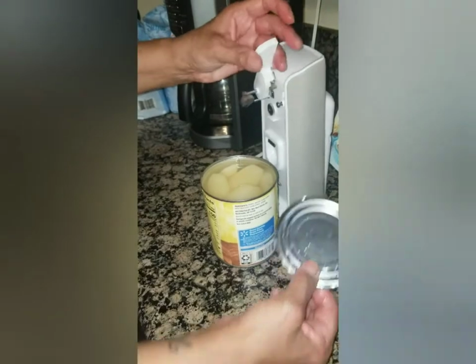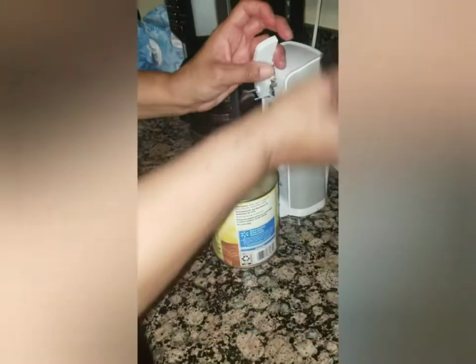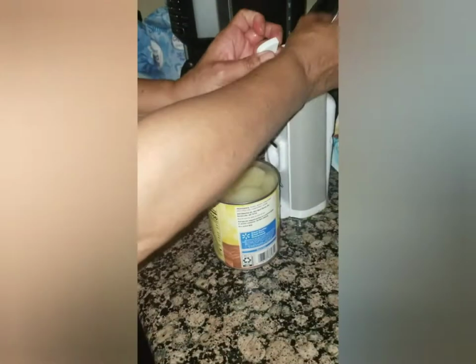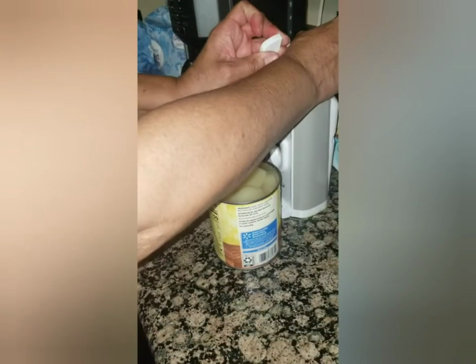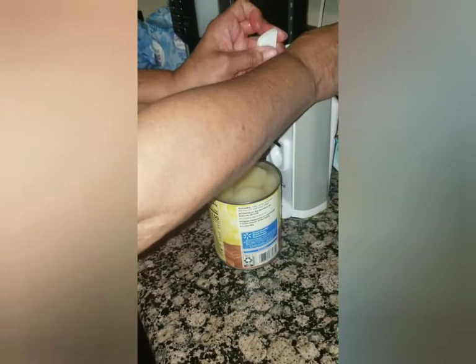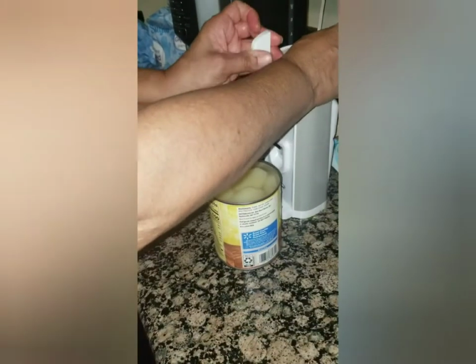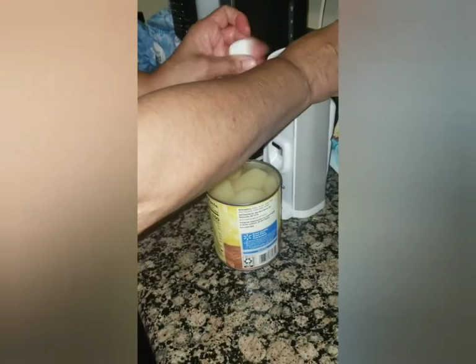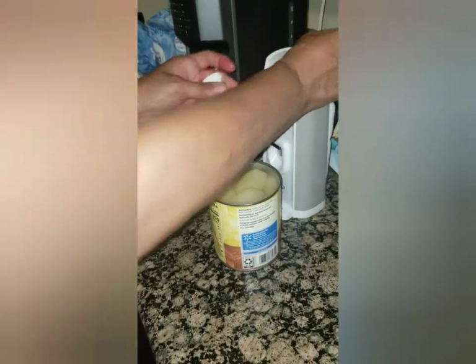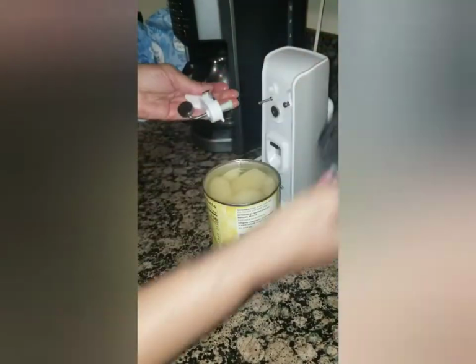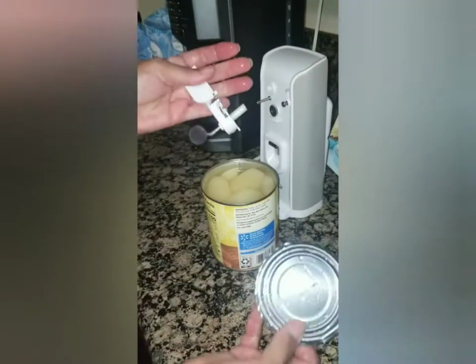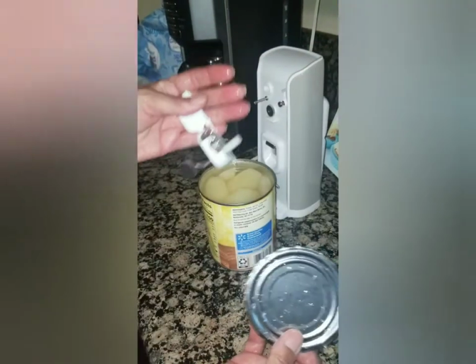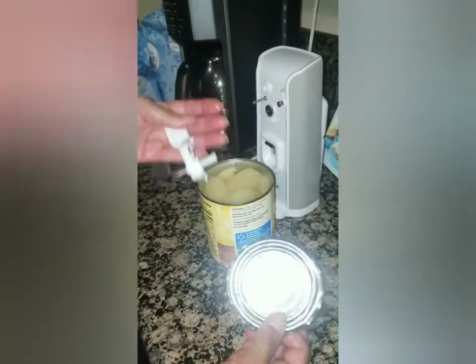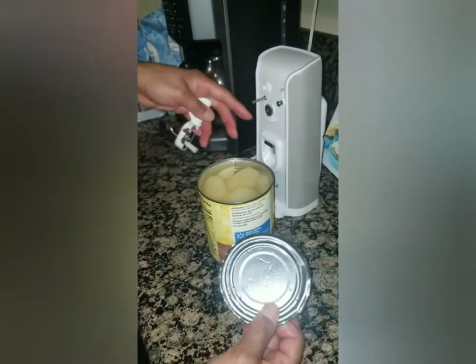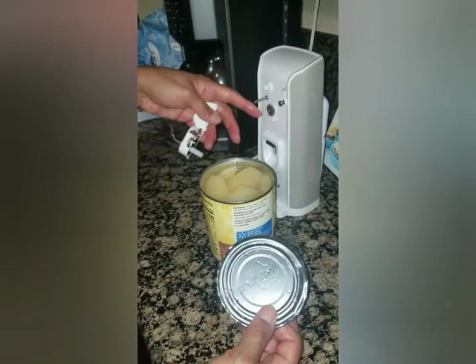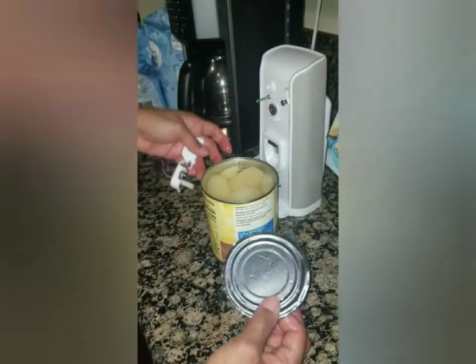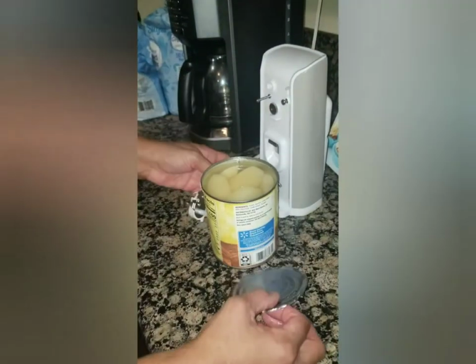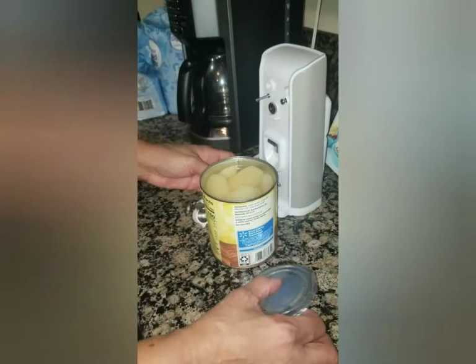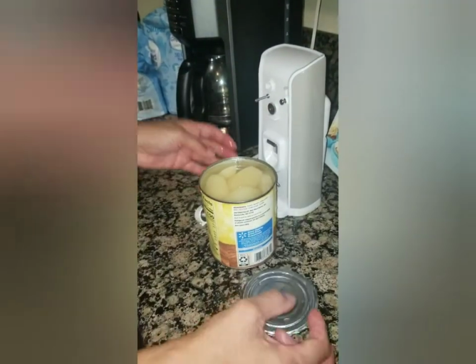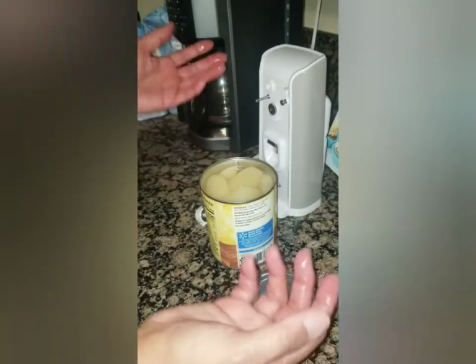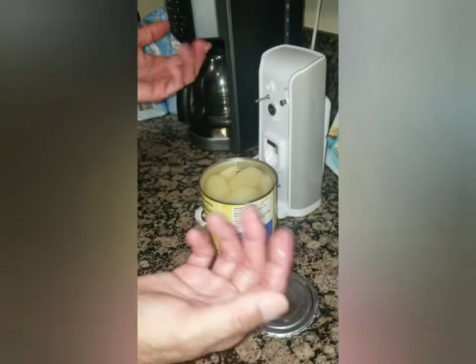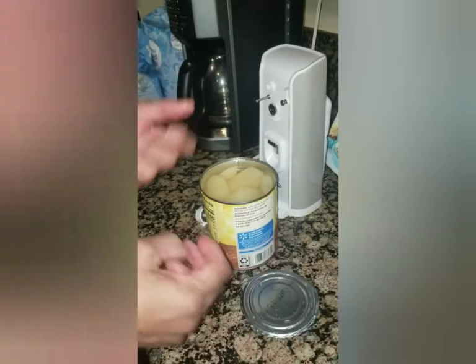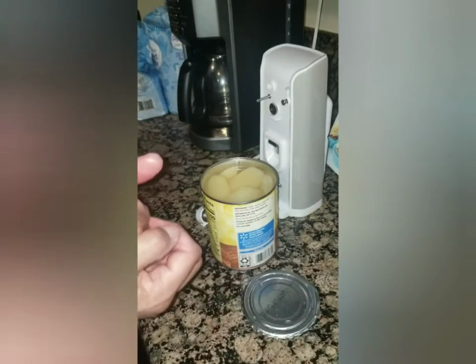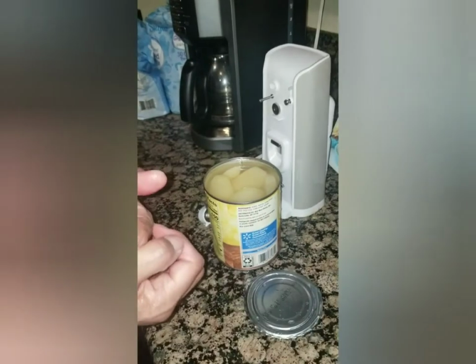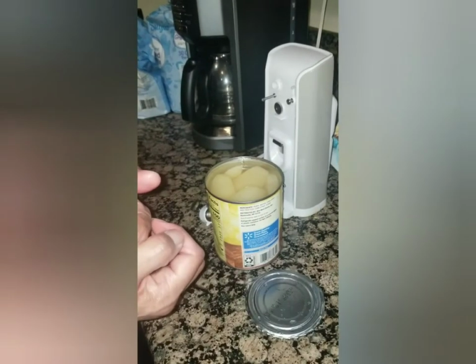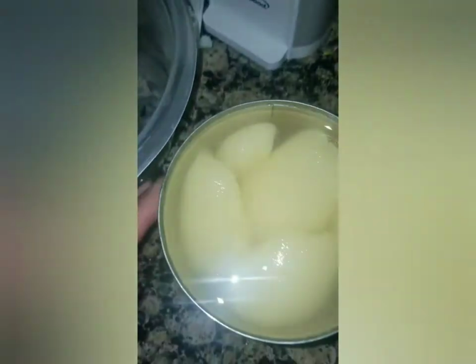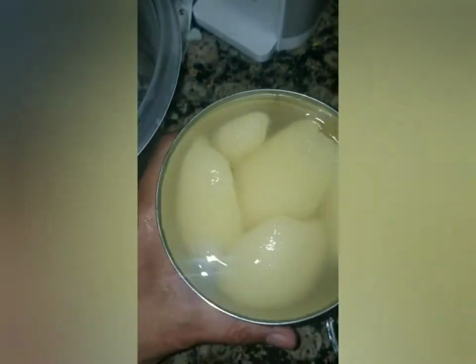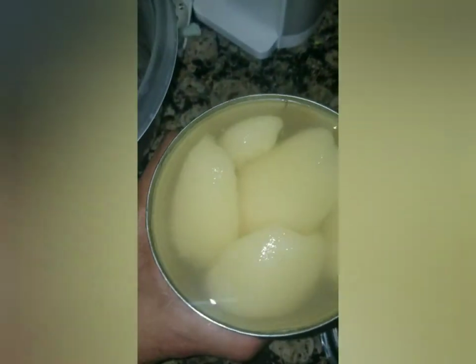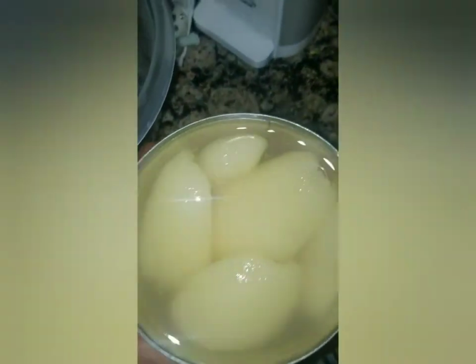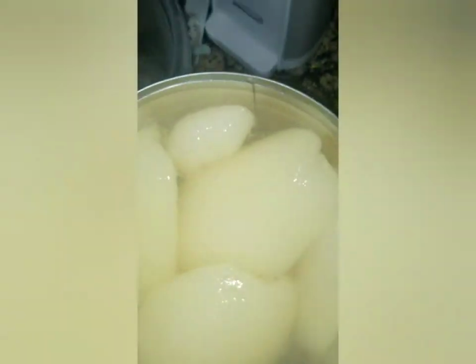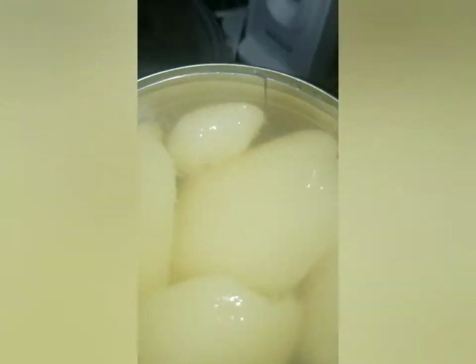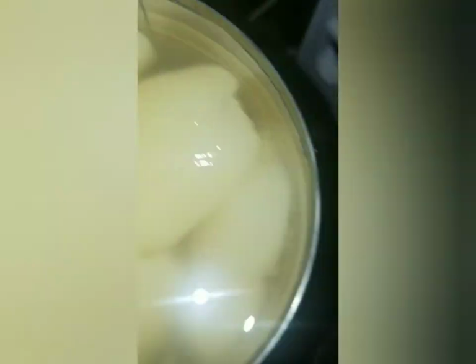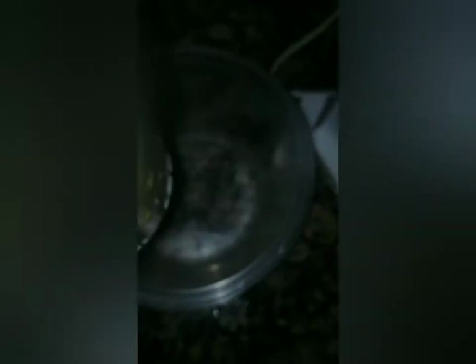You just take off your piece, rinse it off, and then you're done. These are the pears that we opened.